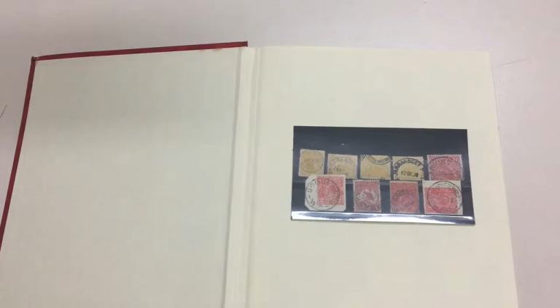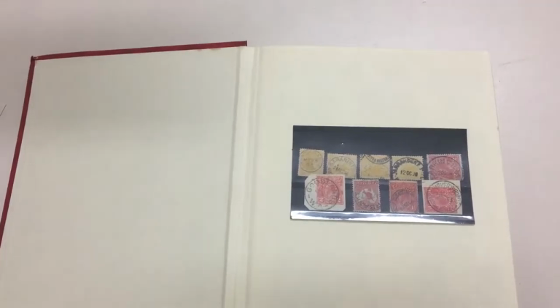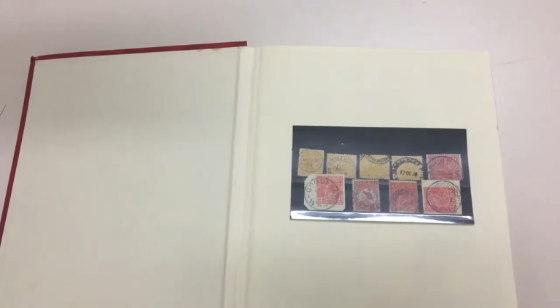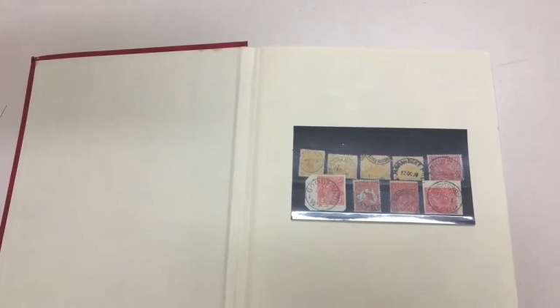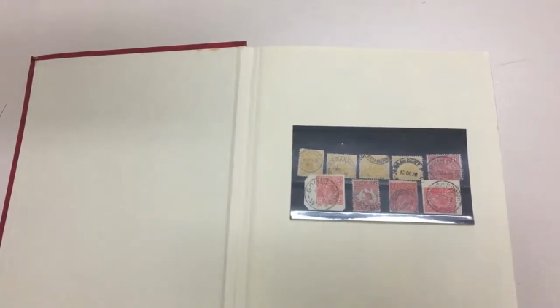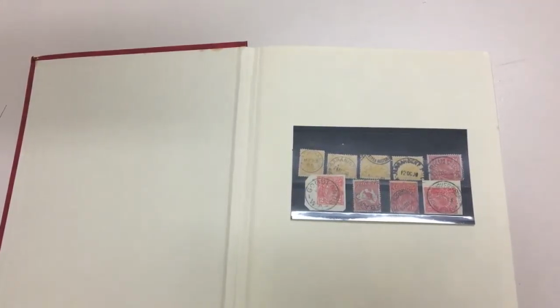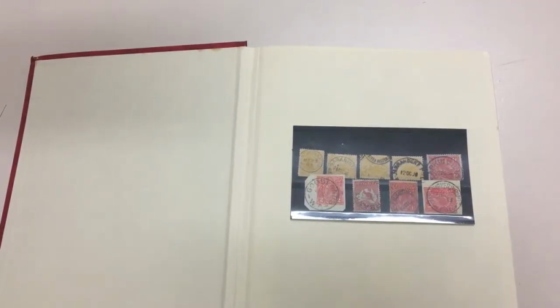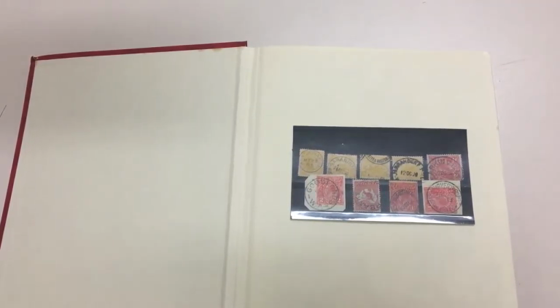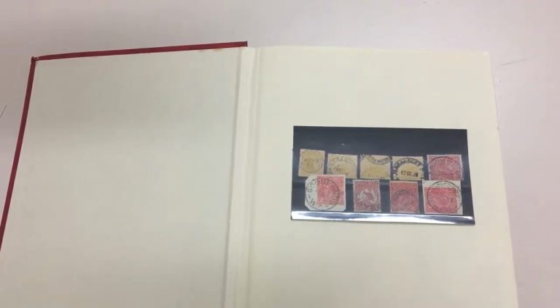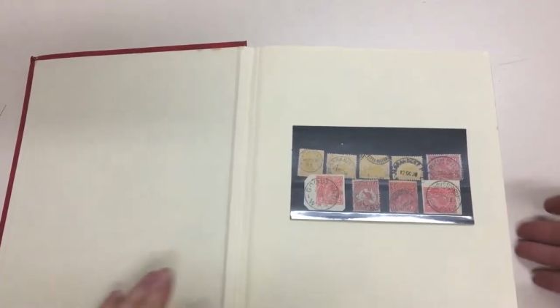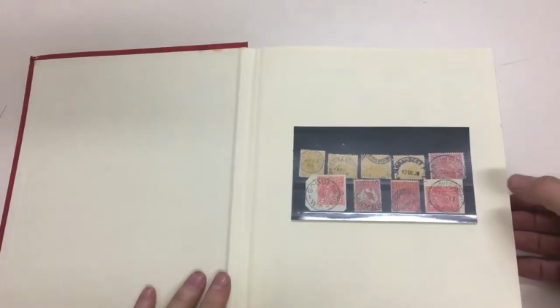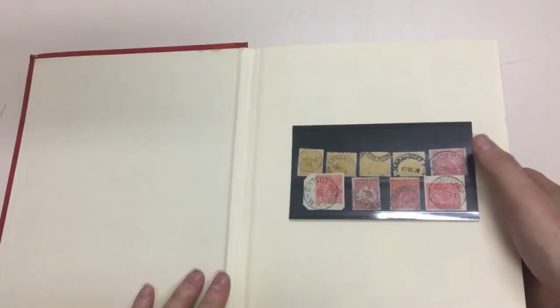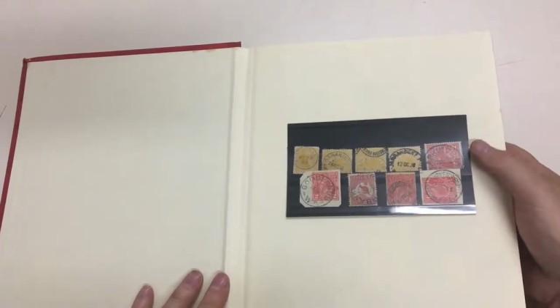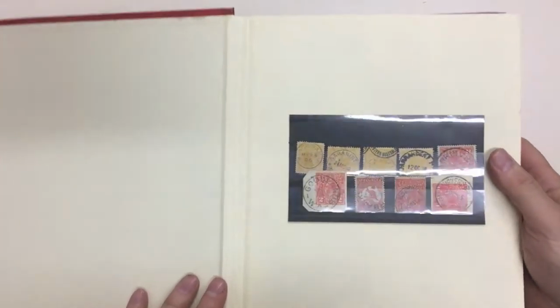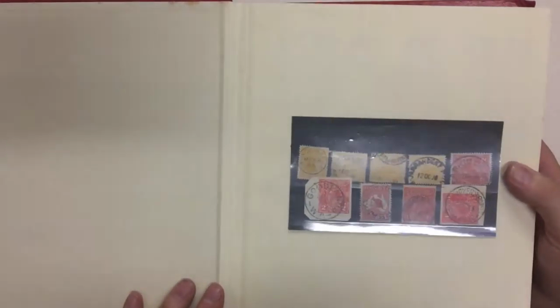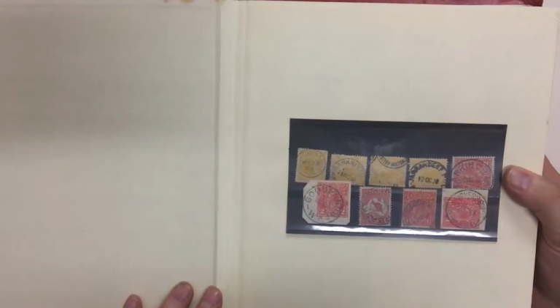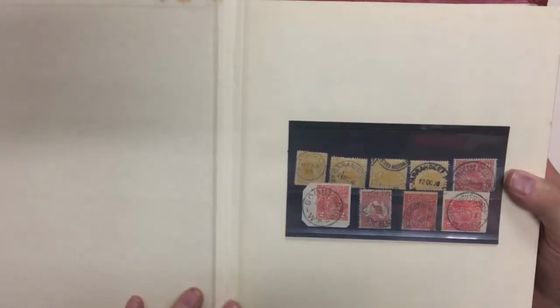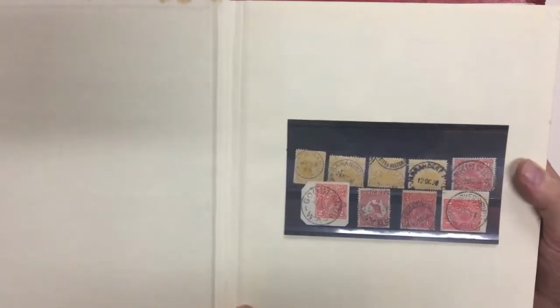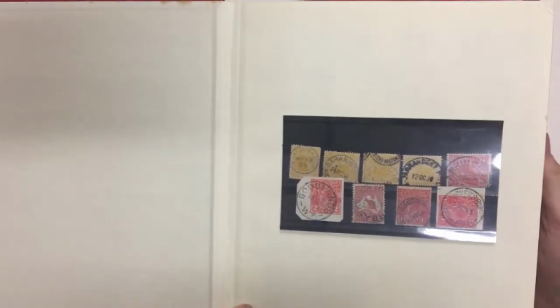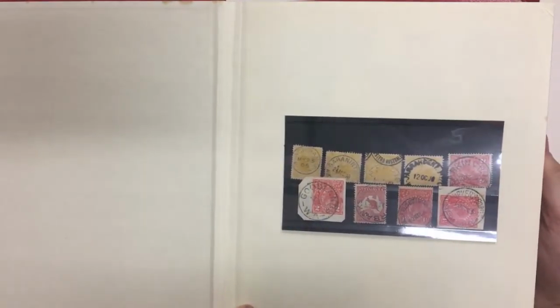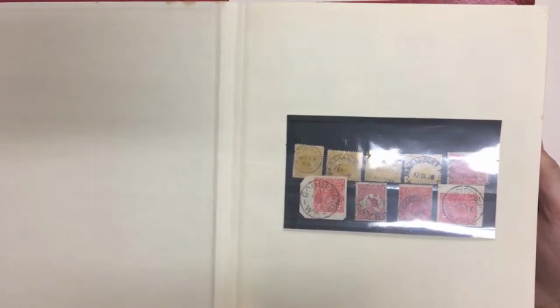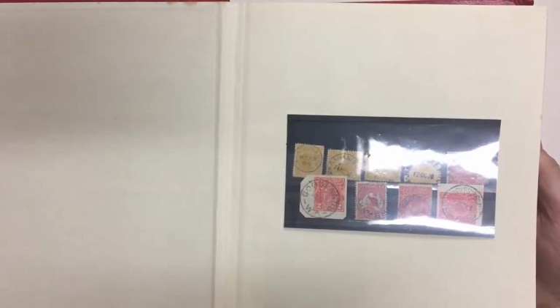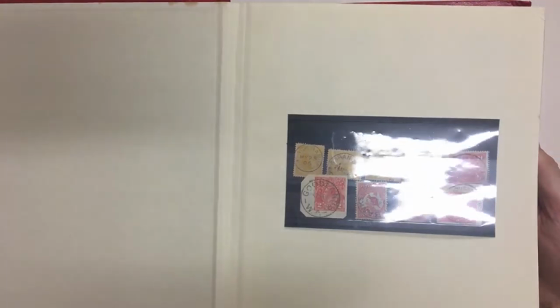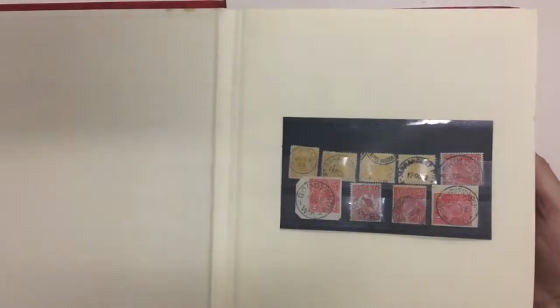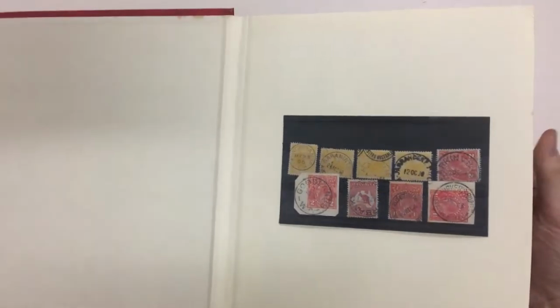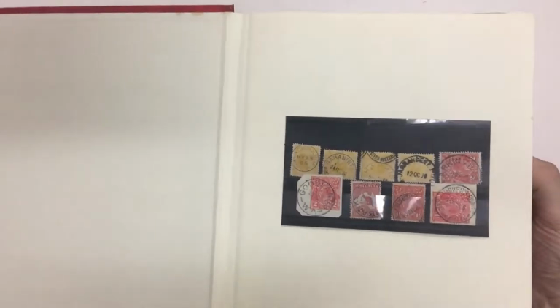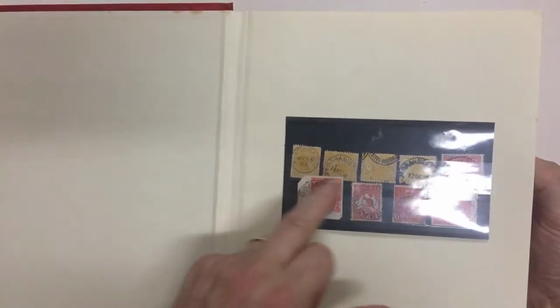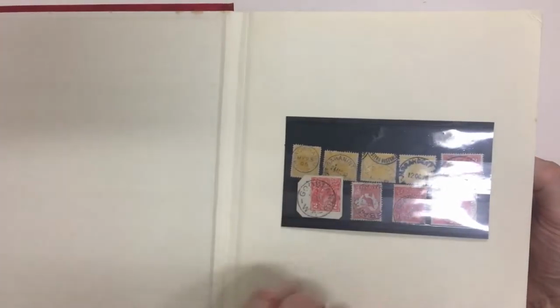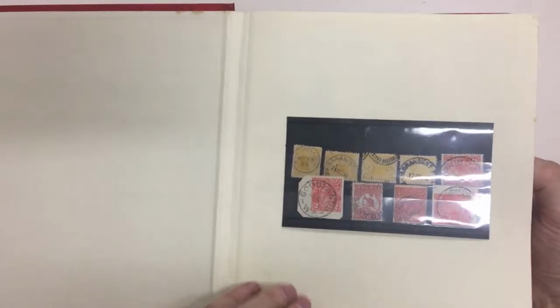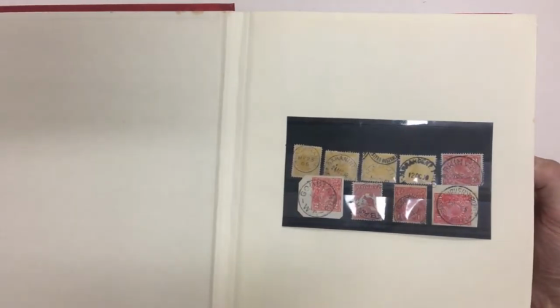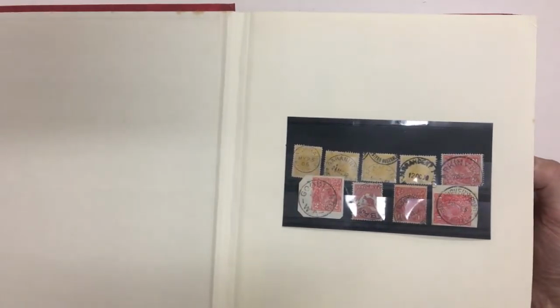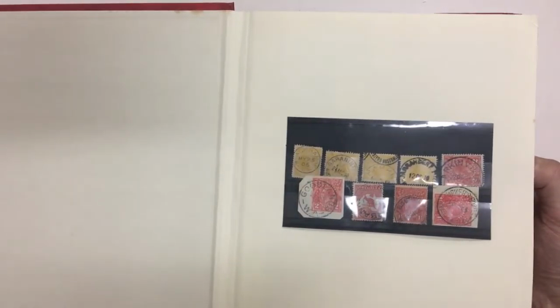Abacus Auctions R232, video file 780, starting with the ones illustrated in the catalogue. This is Western Australian postmarks, mainly on George V but obviously with a bit of early material.